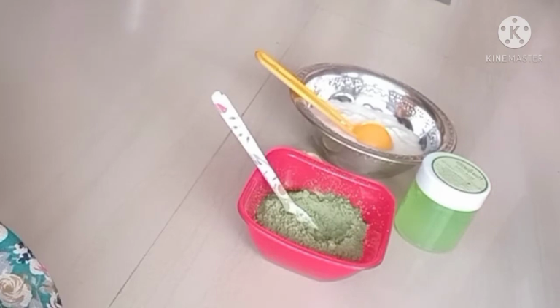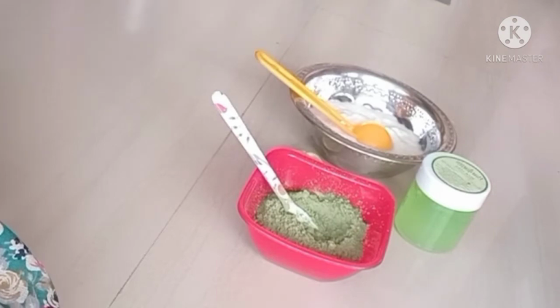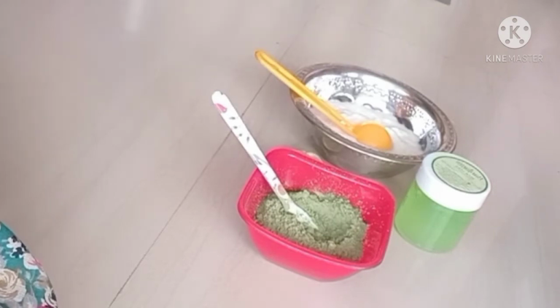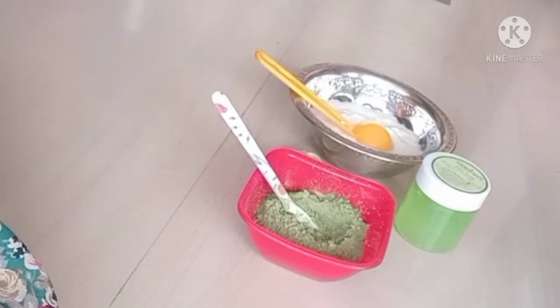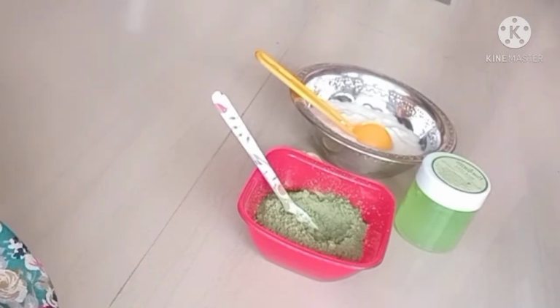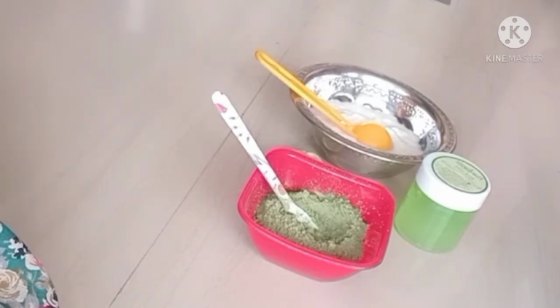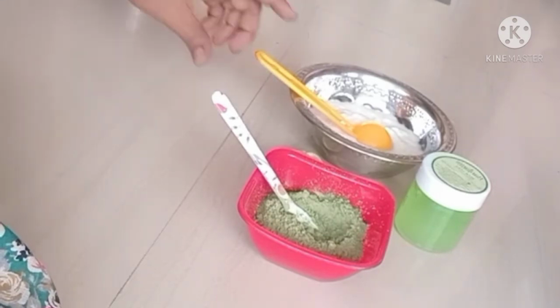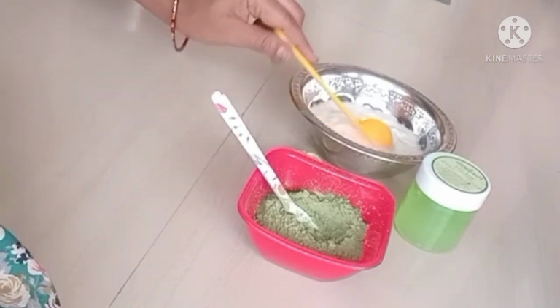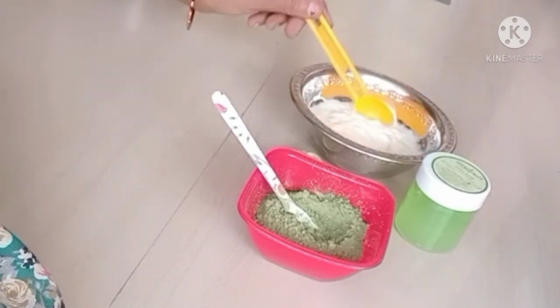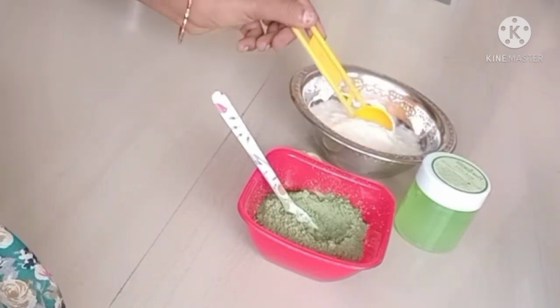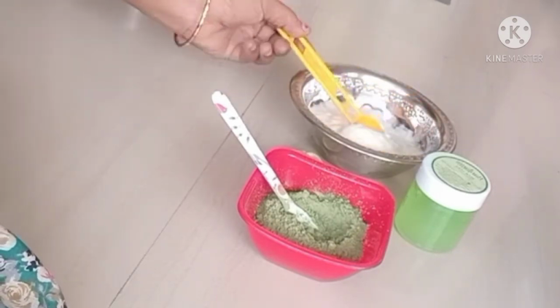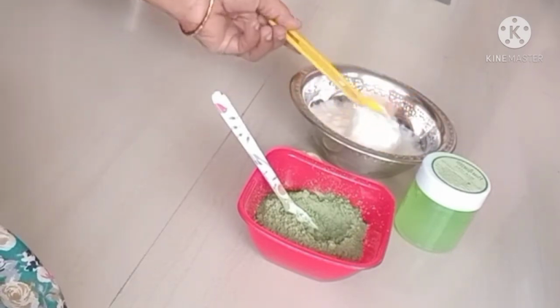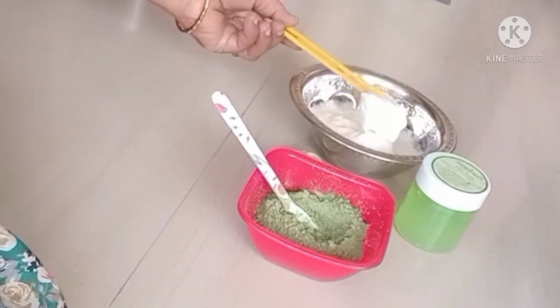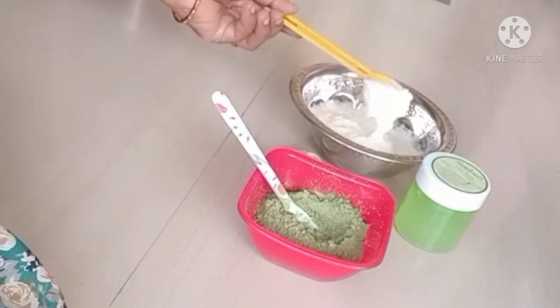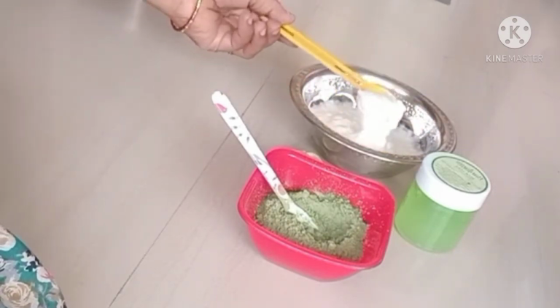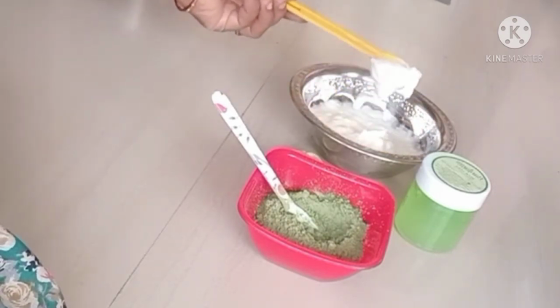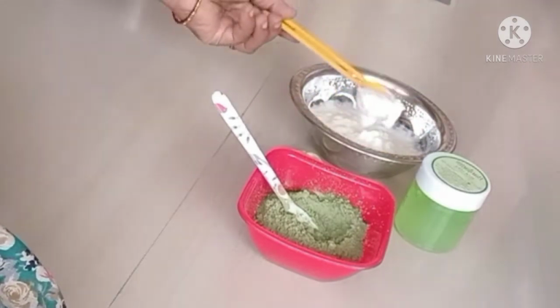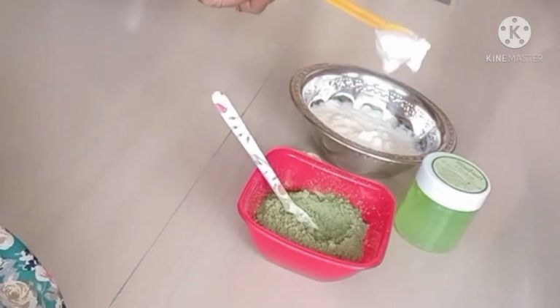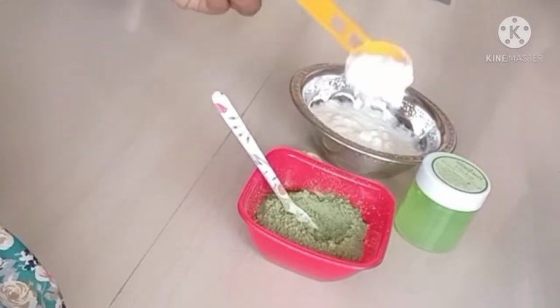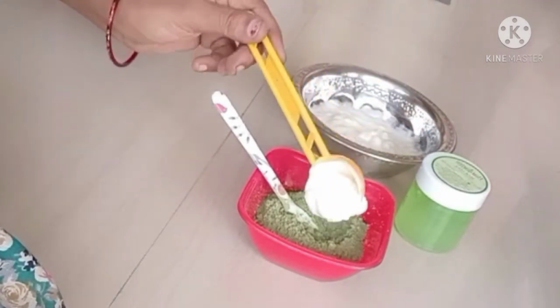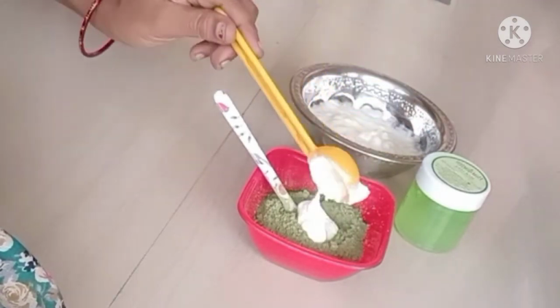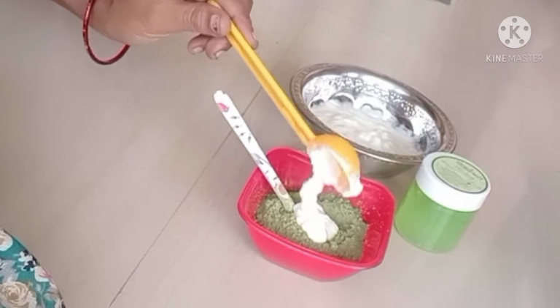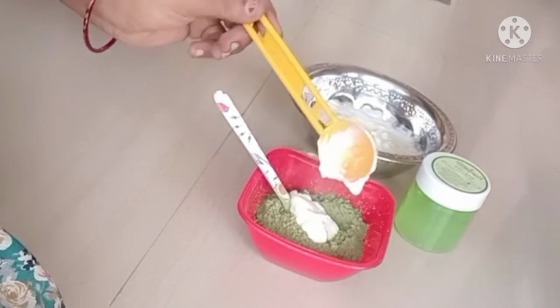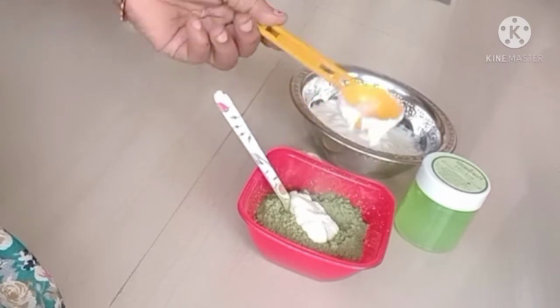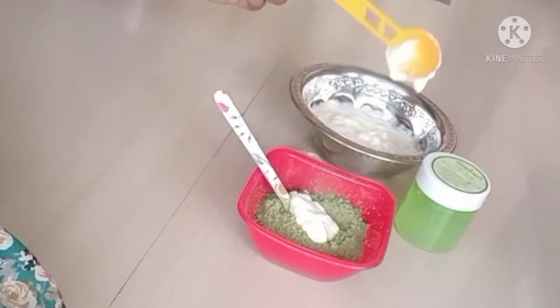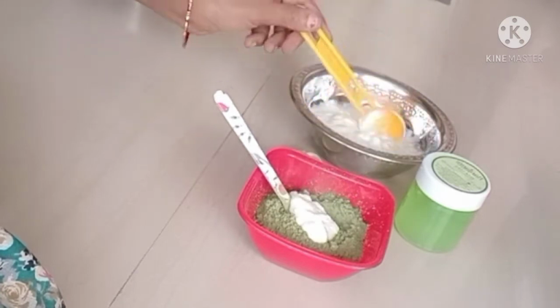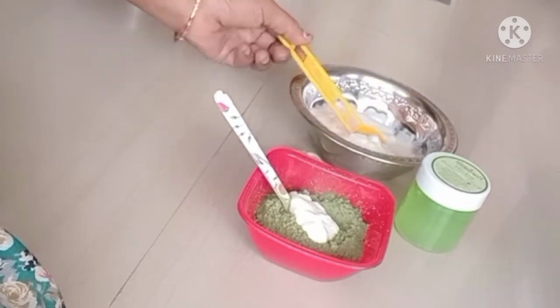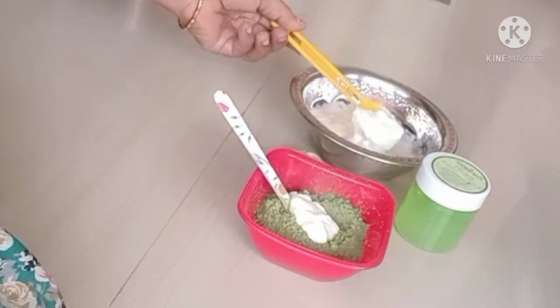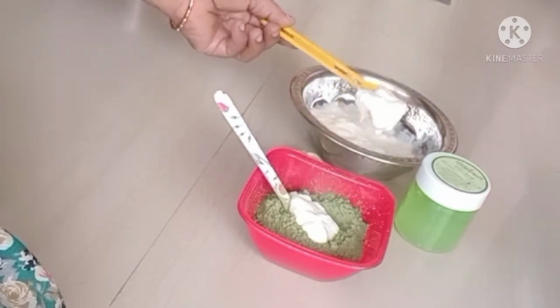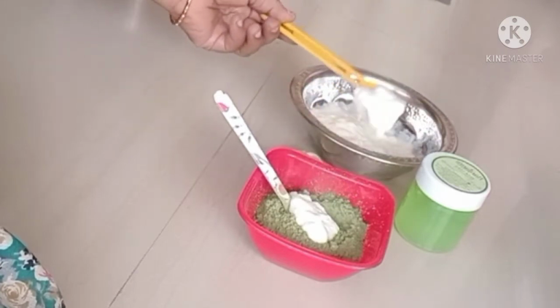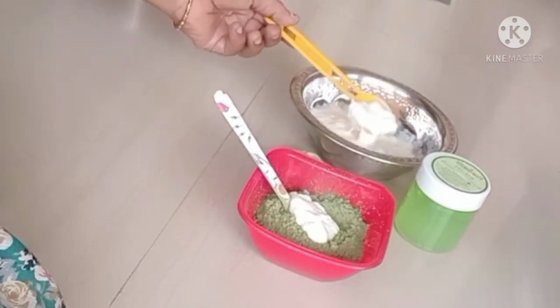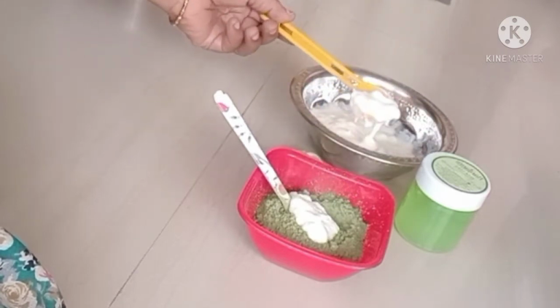First, add the indigo powder. Let's mix it in a little bit at a time.